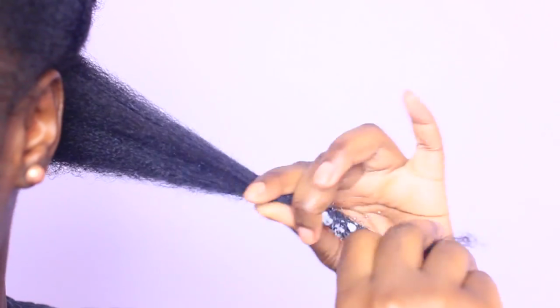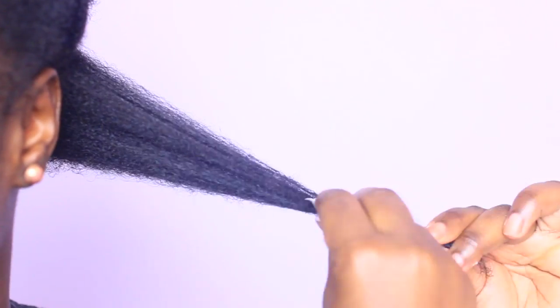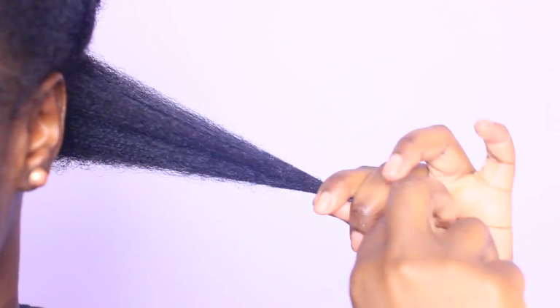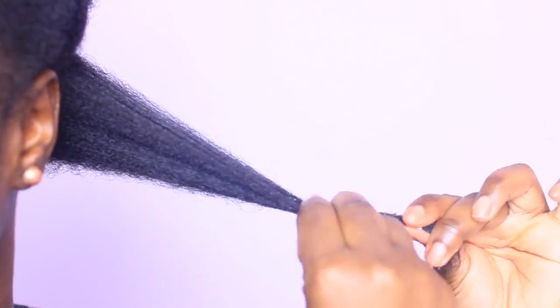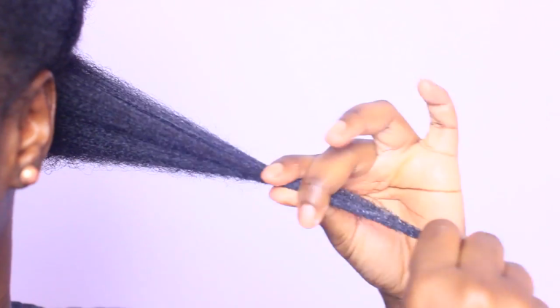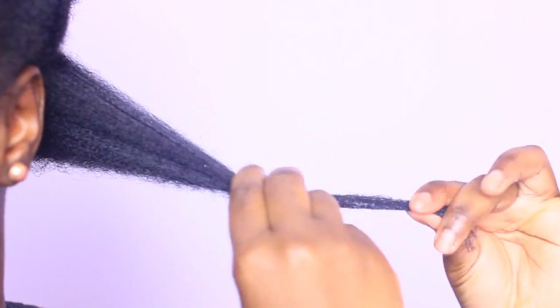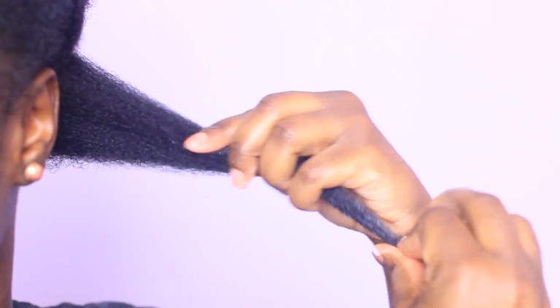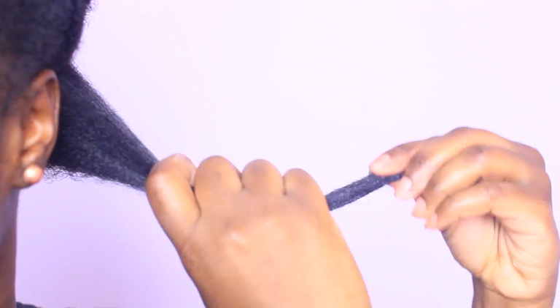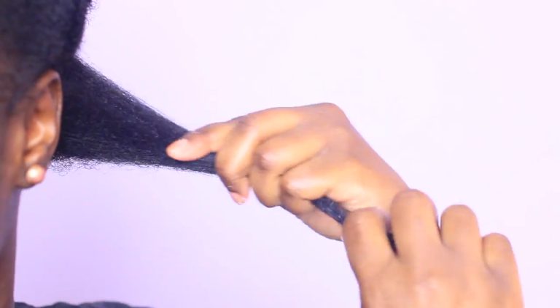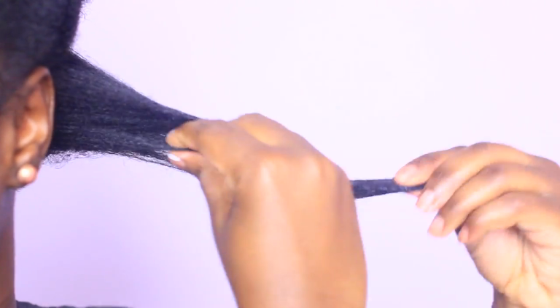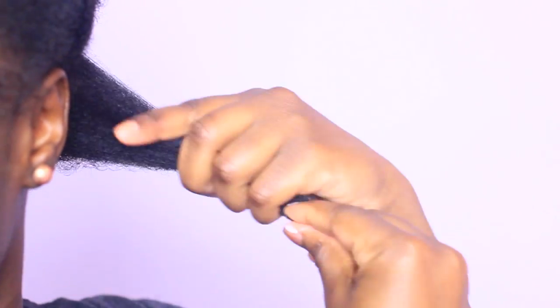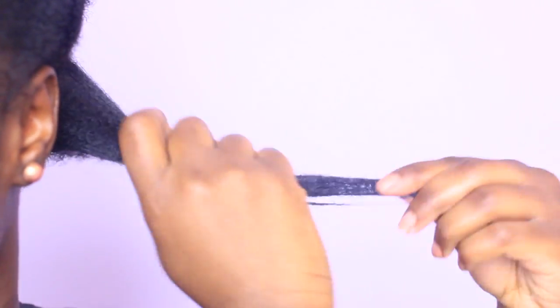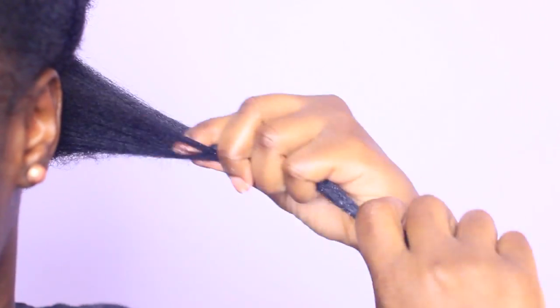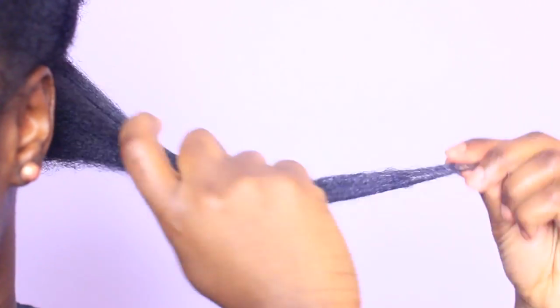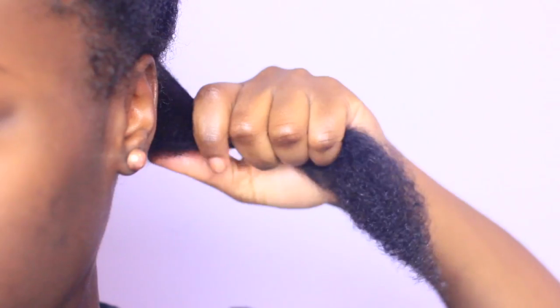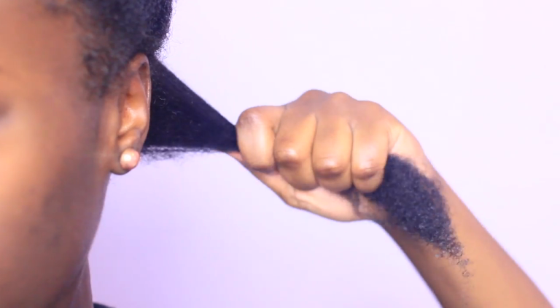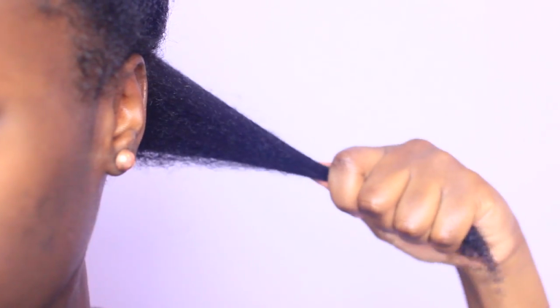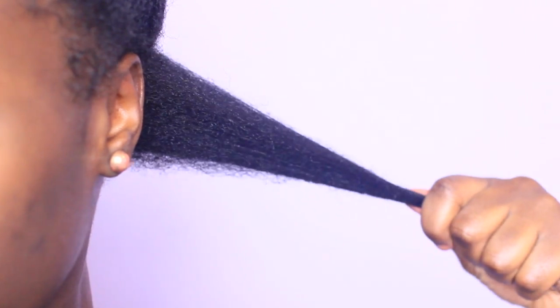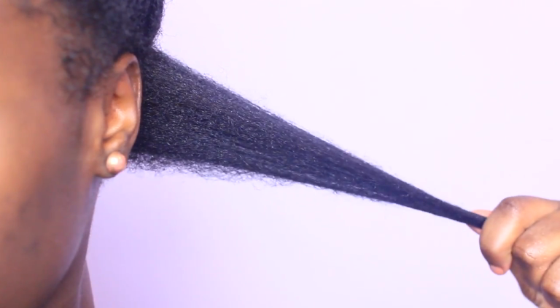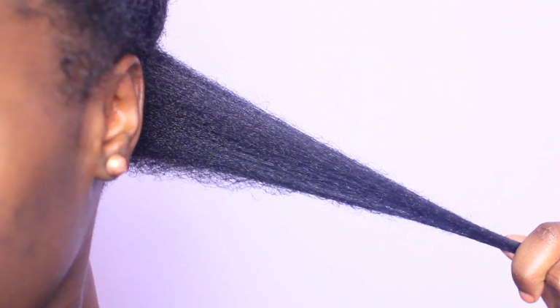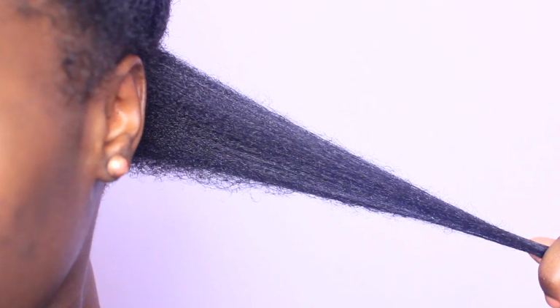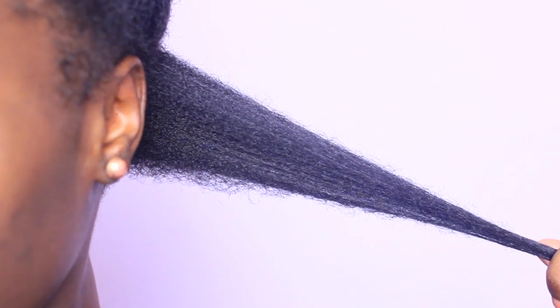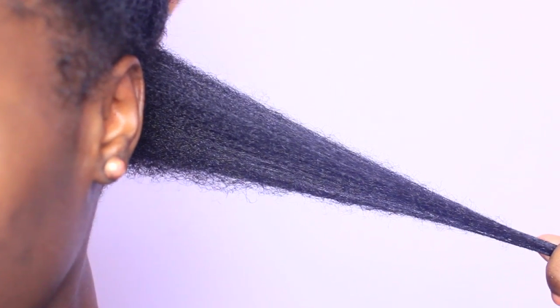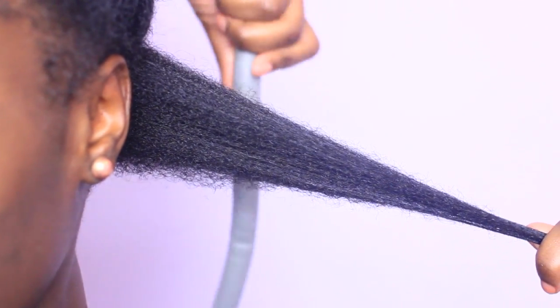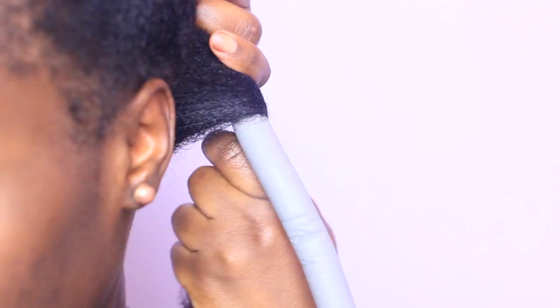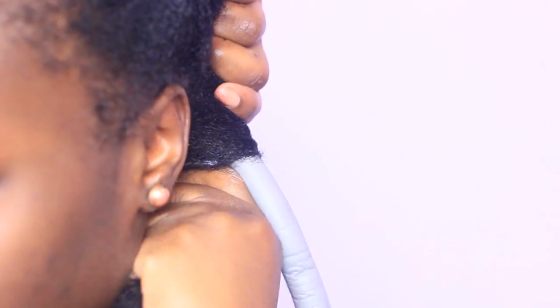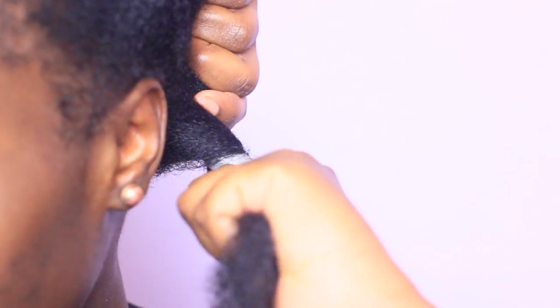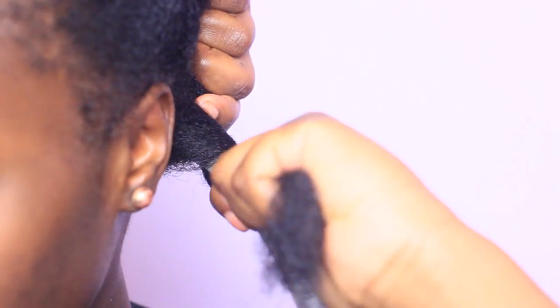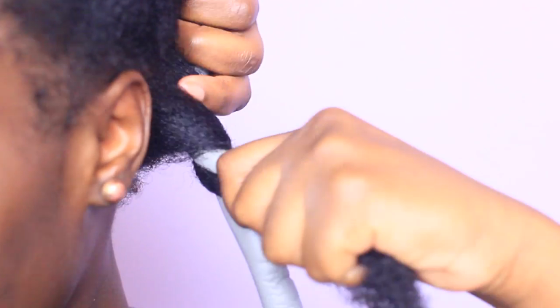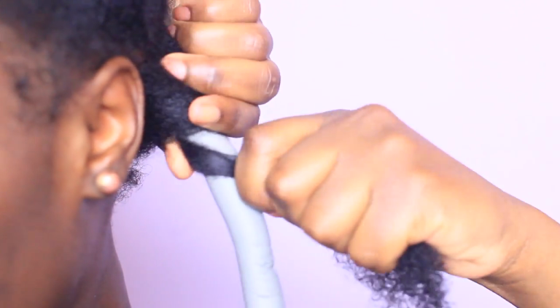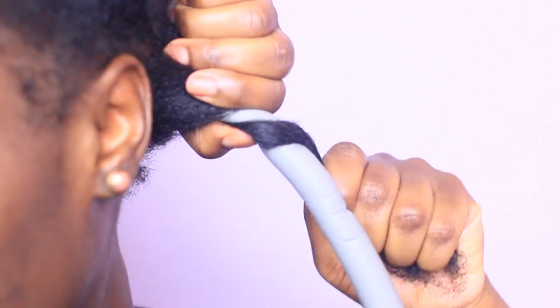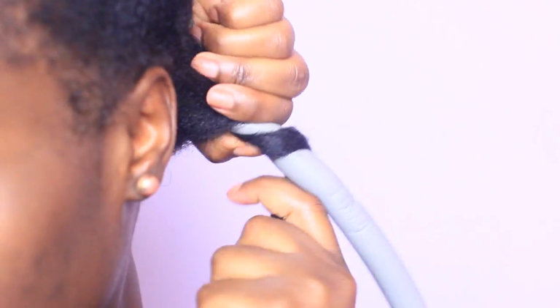Applying it first to my ends and working all the way up. Once it's fully coated, I hold that section taut yet again and grab my flexi rod and begin to twirl my hair around the rod.